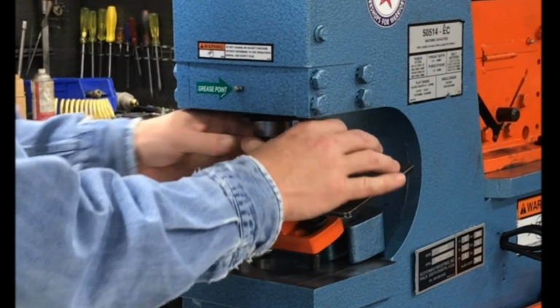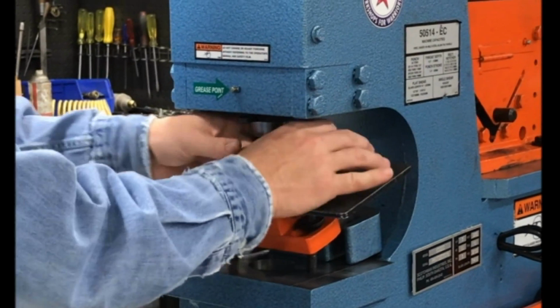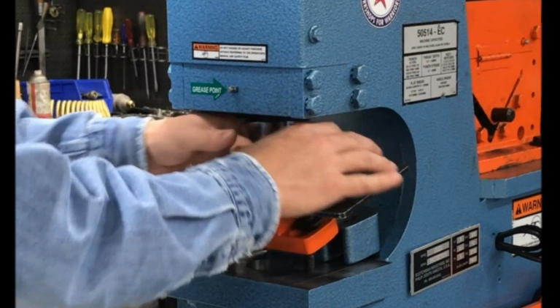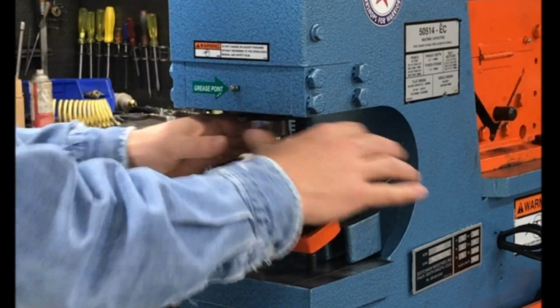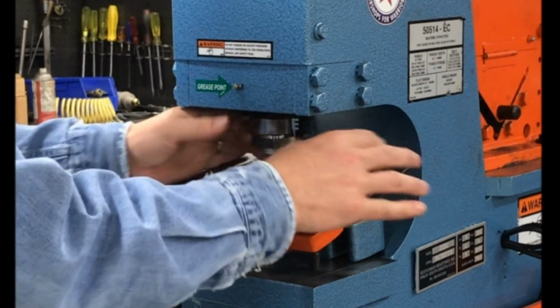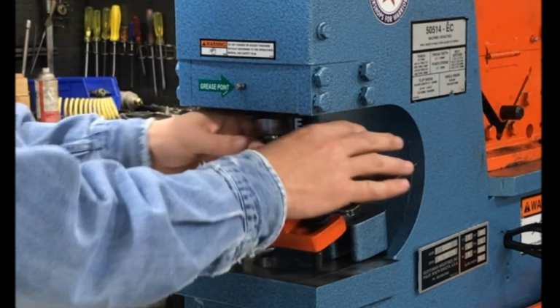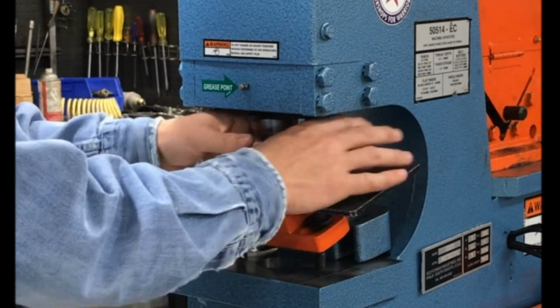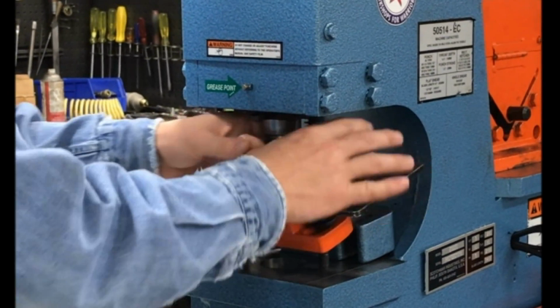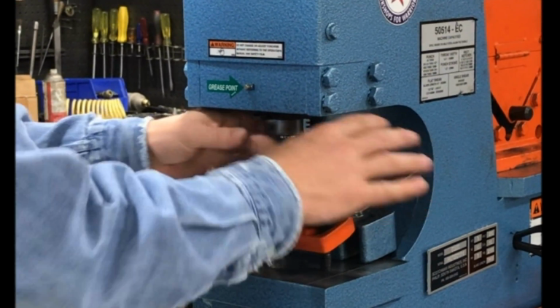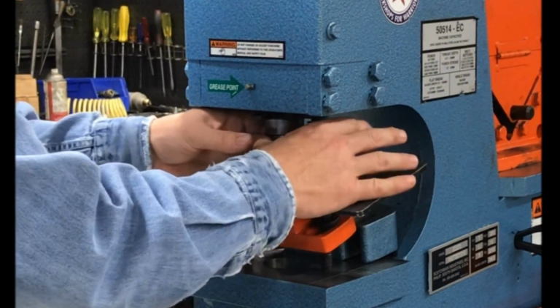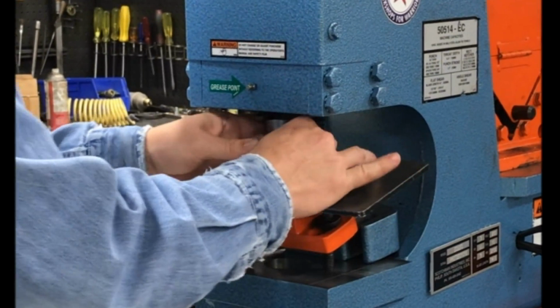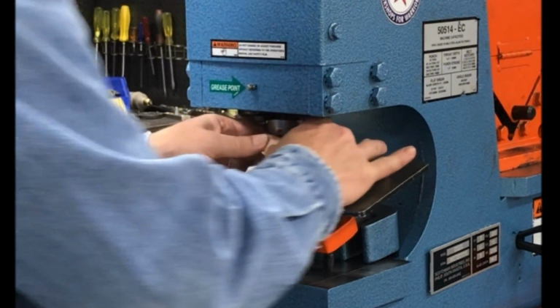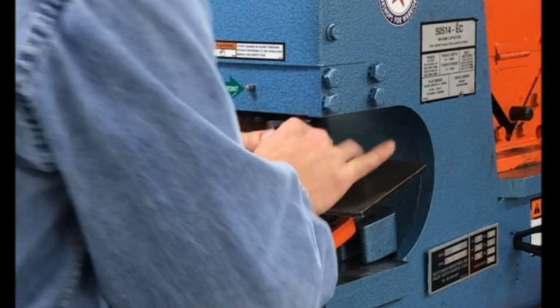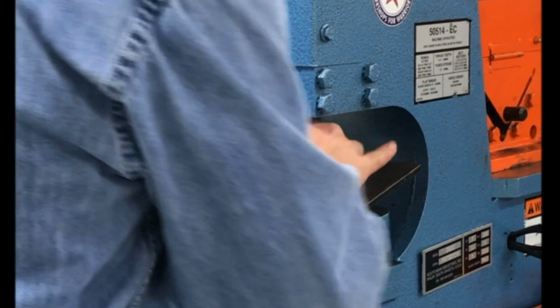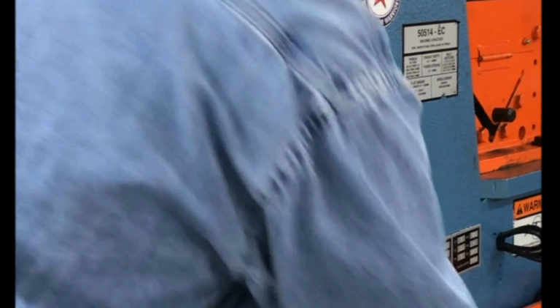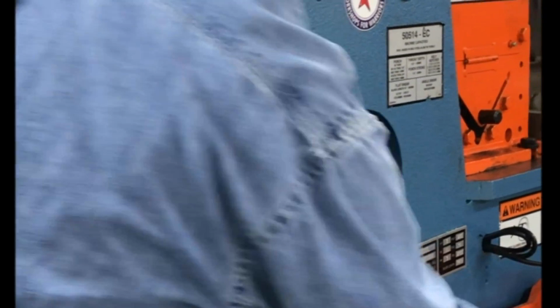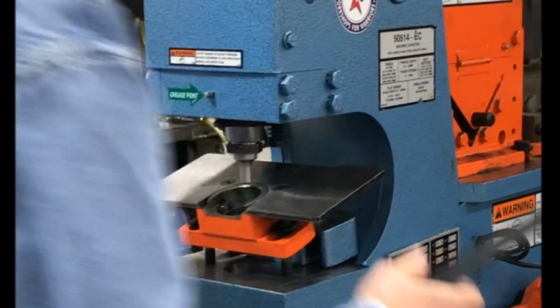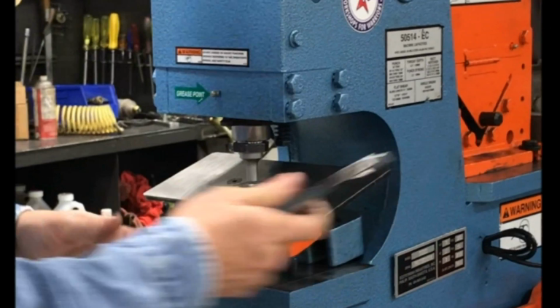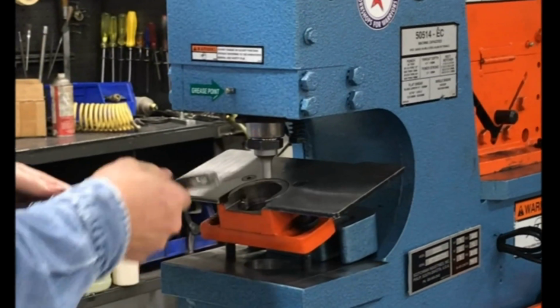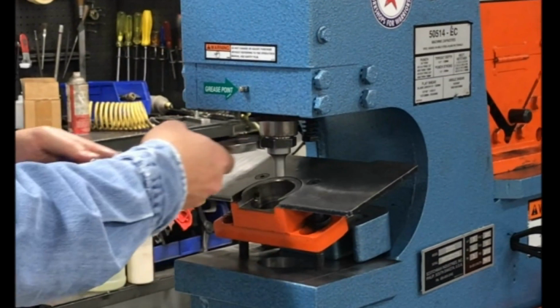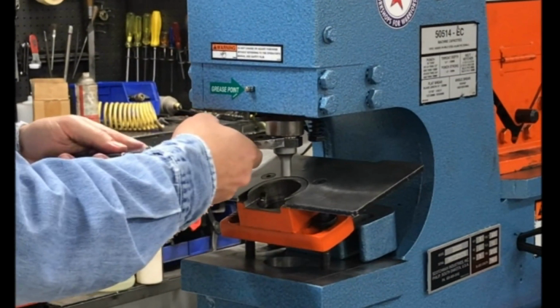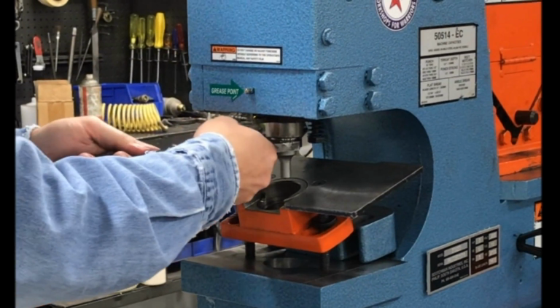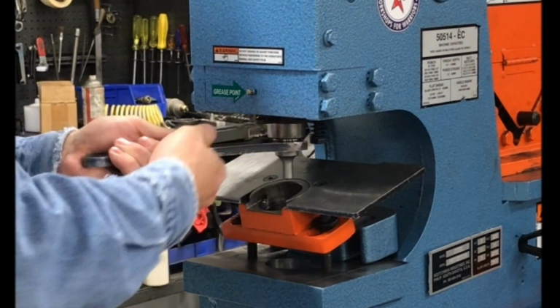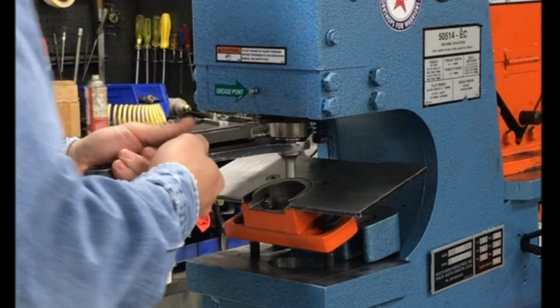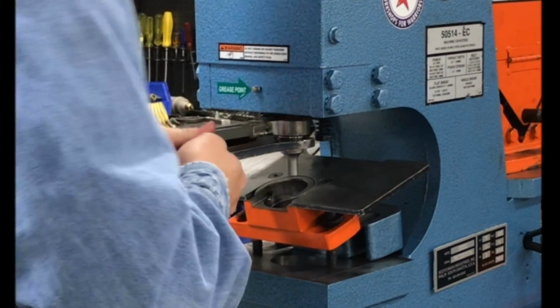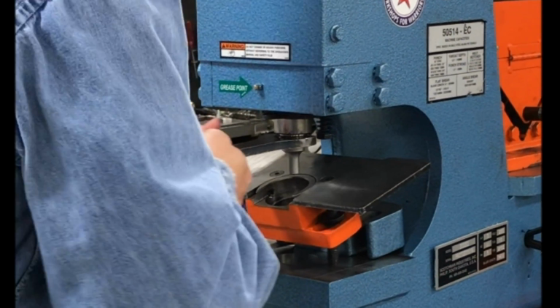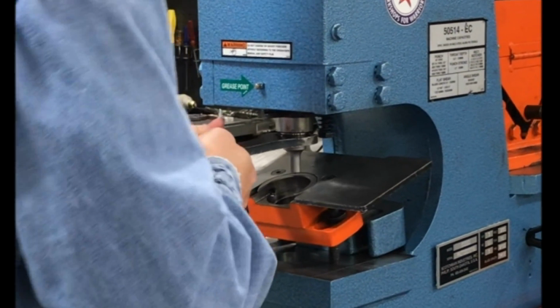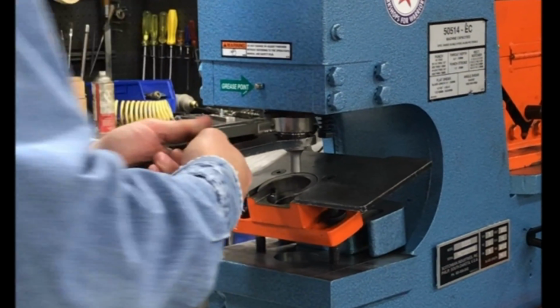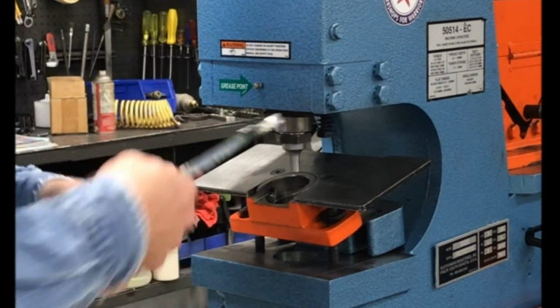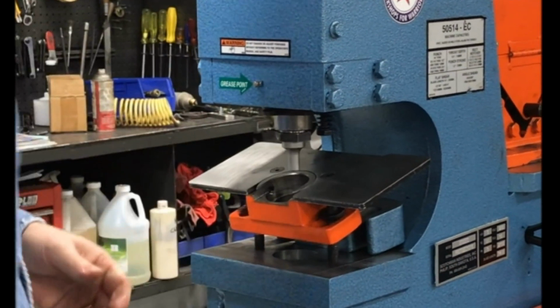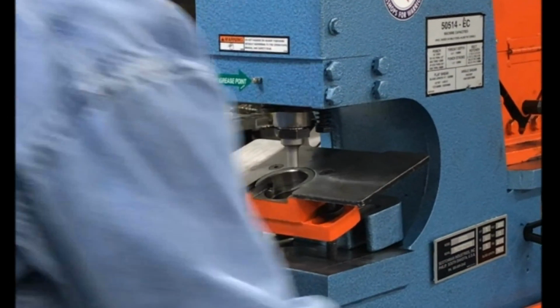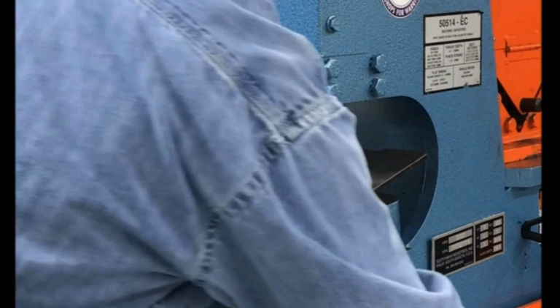Keeping in mind there's no power on right now, nobody's in any danger. Tighten the jam nut firmly.